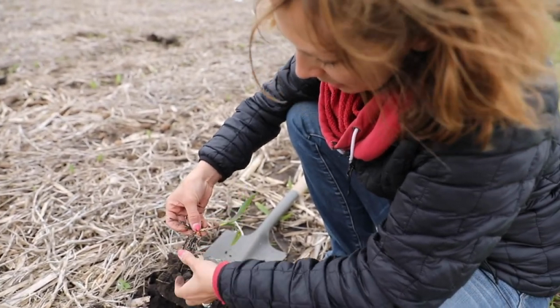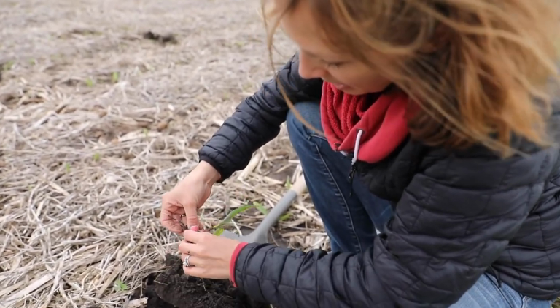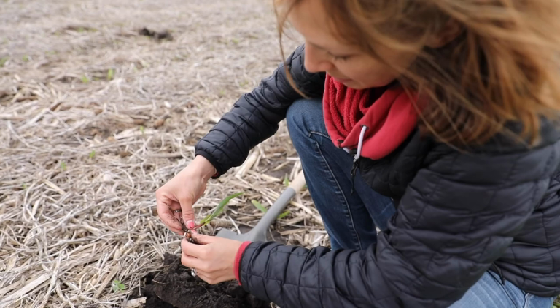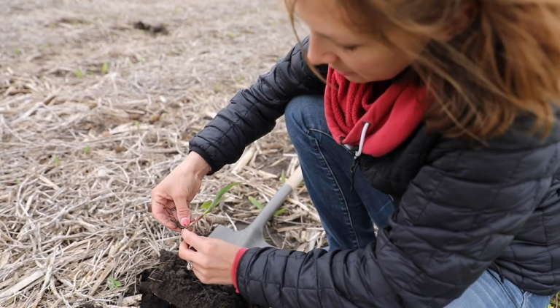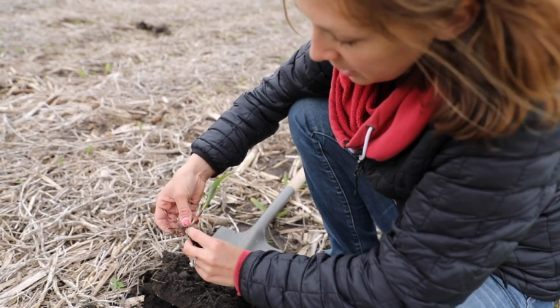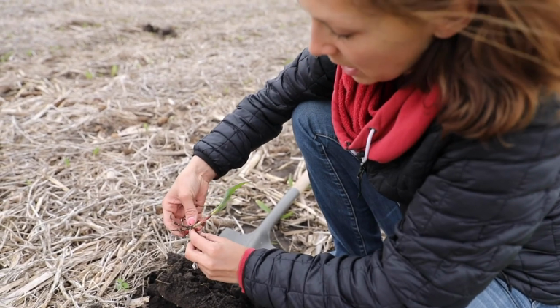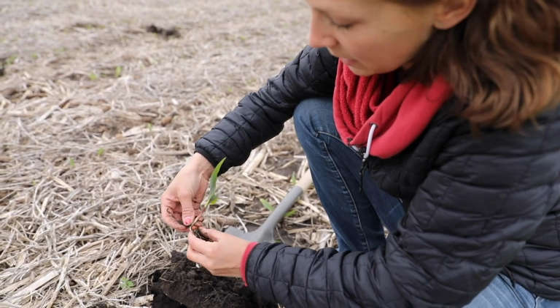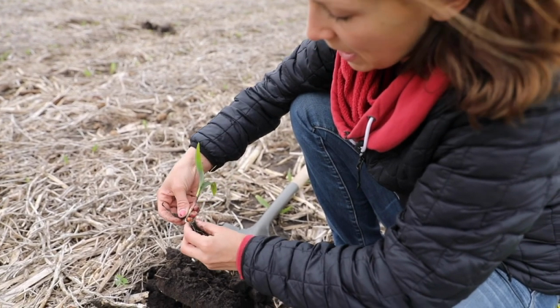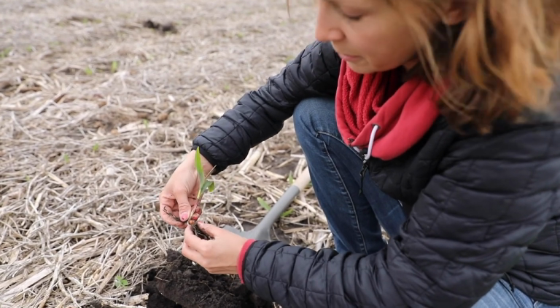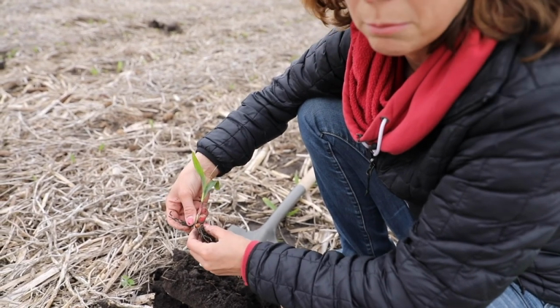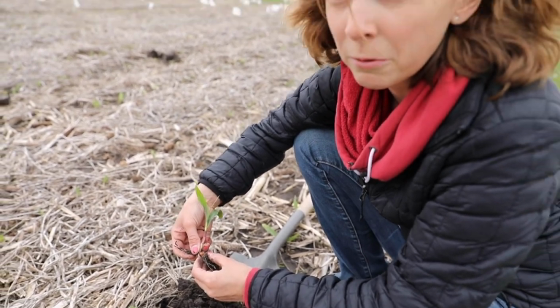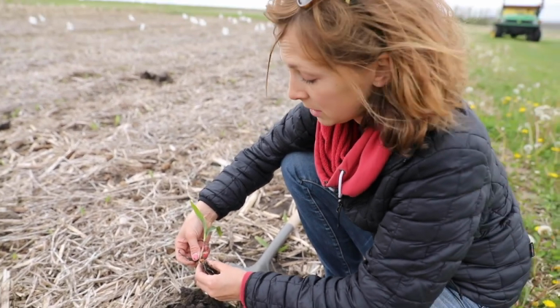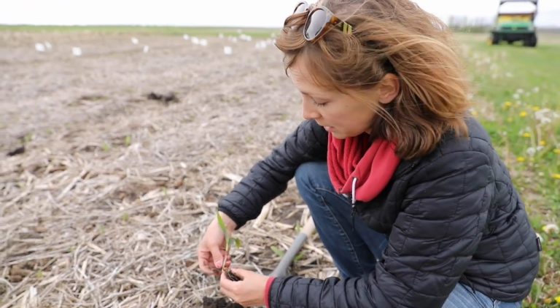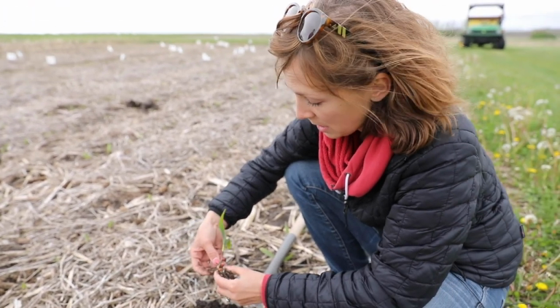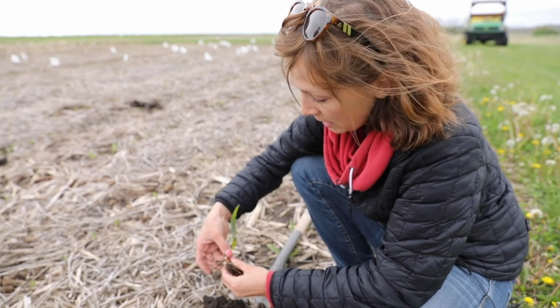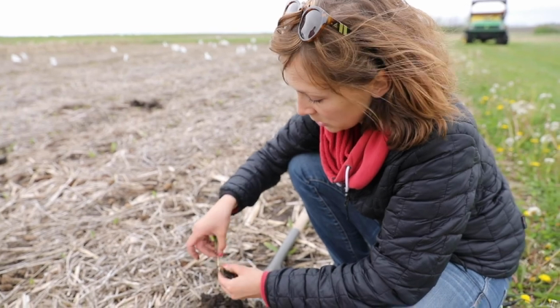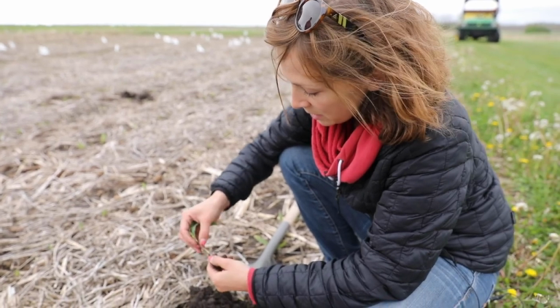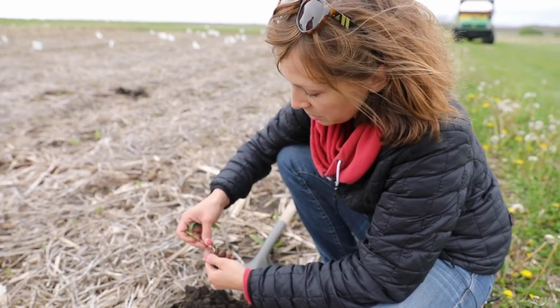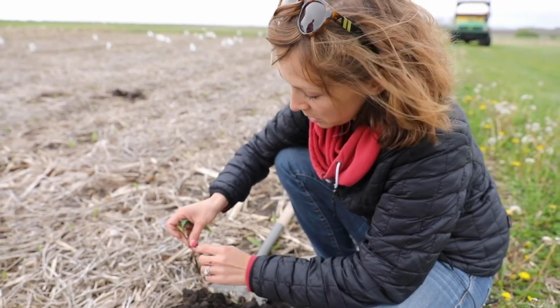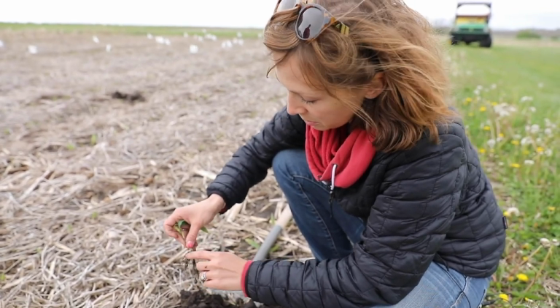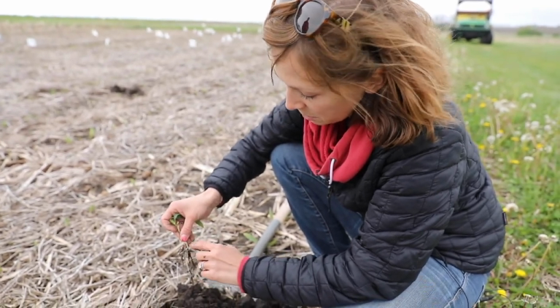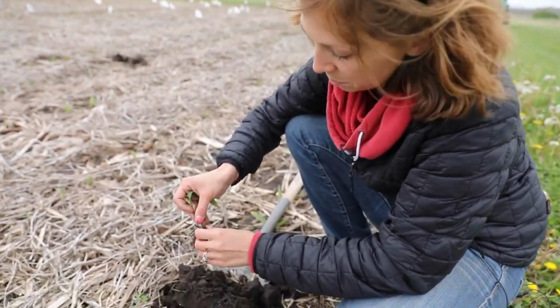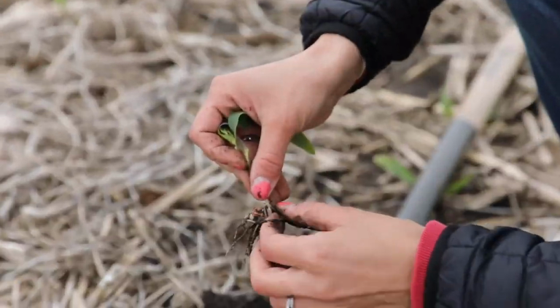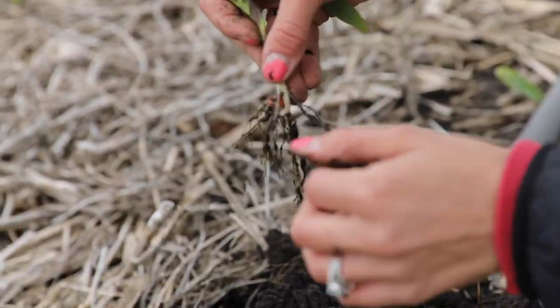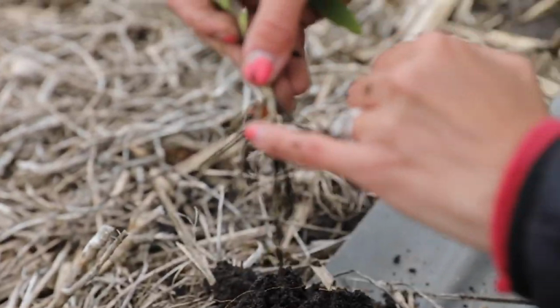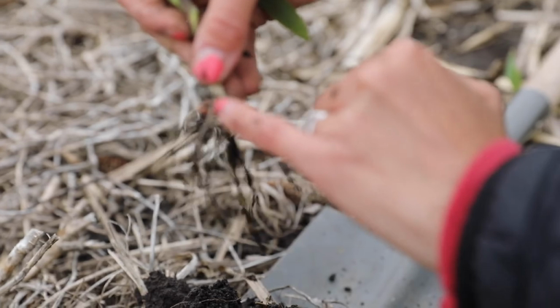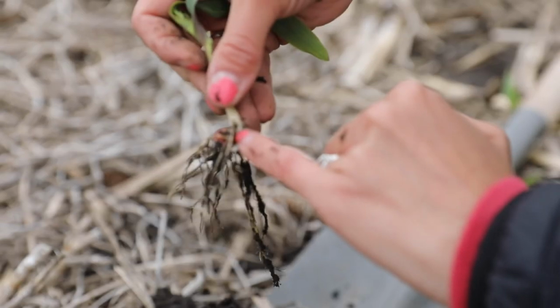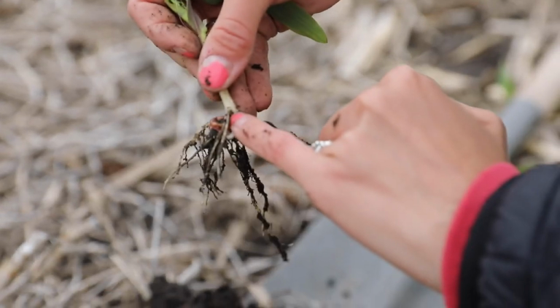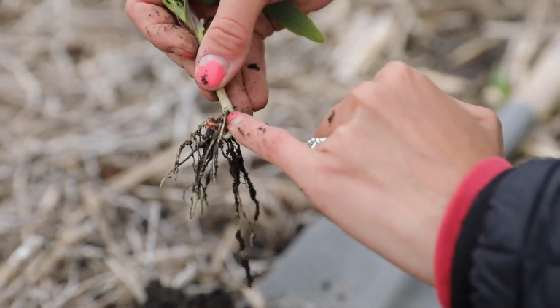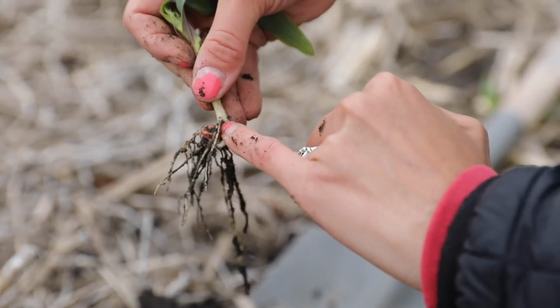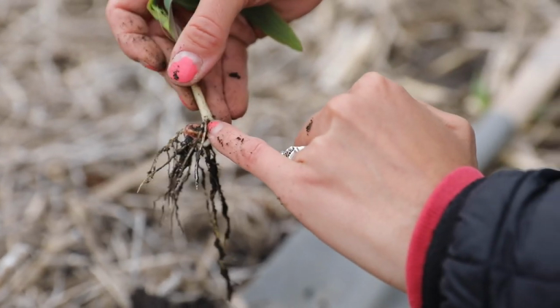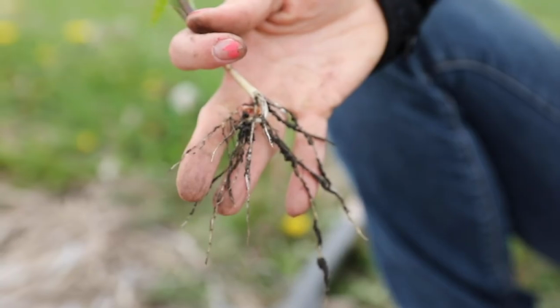And then we have the mesocotyl here. This is kind of like the lifeline for the plant before it really gets set in the spring. And then it's starting to produce its nodal root system — or its permanent root system — right at the top of that mesocotyl.